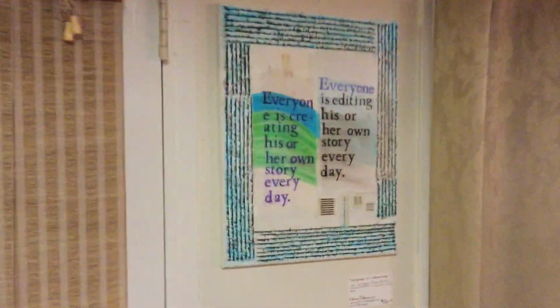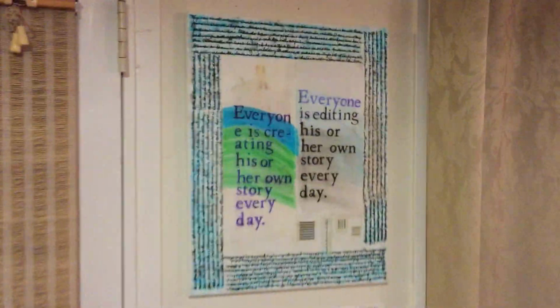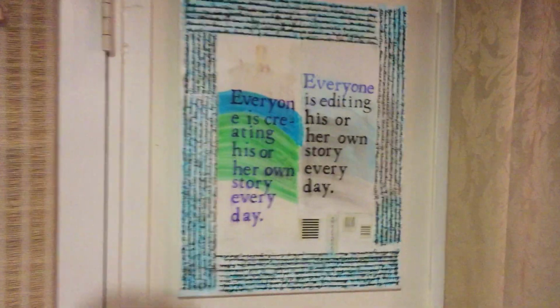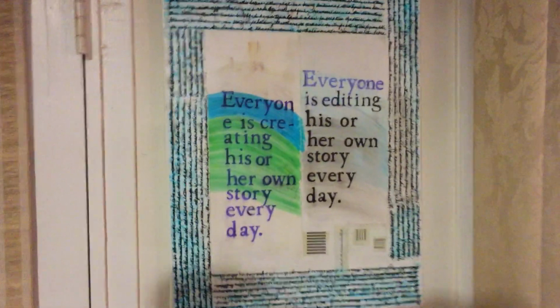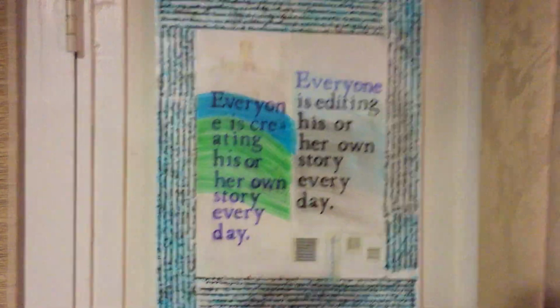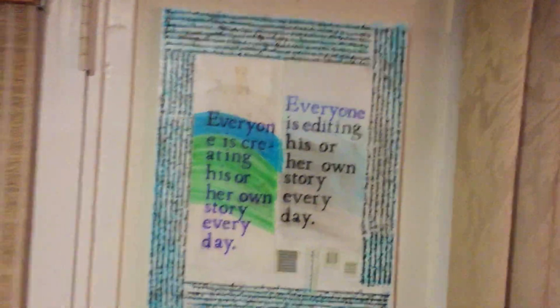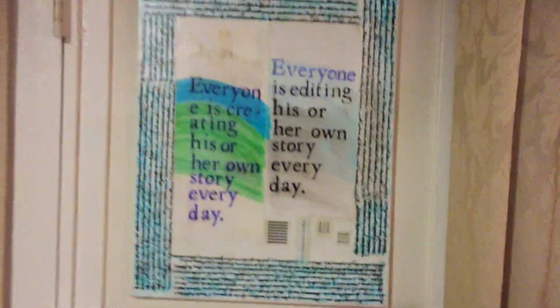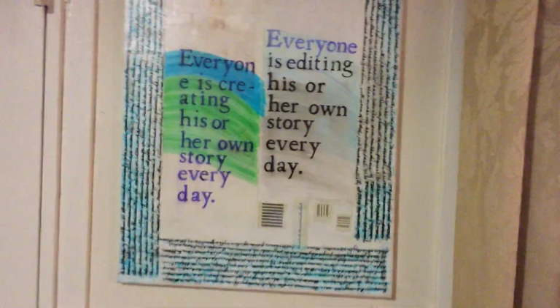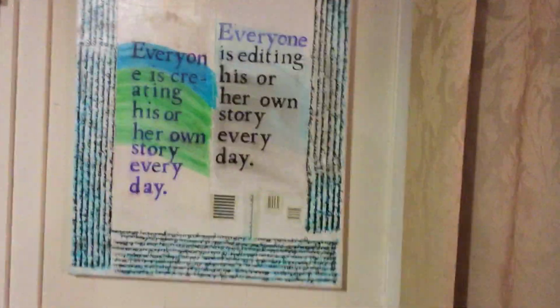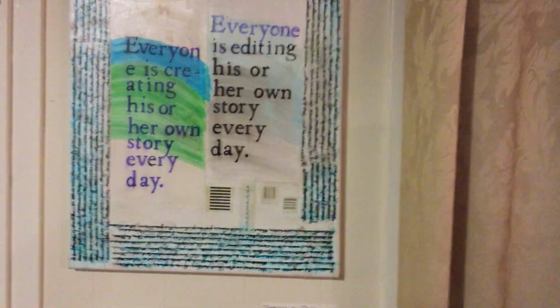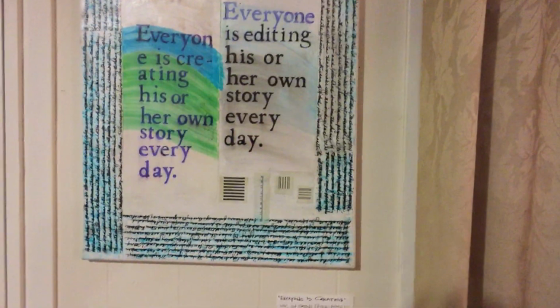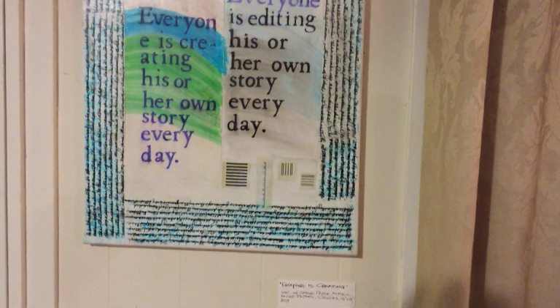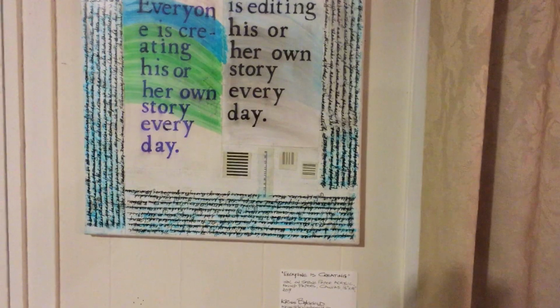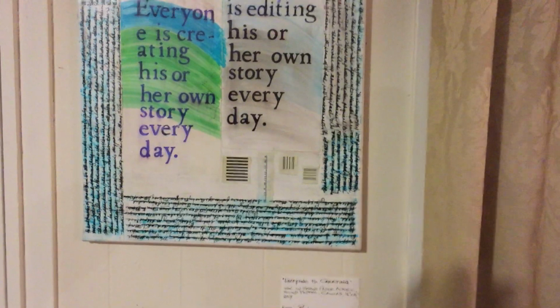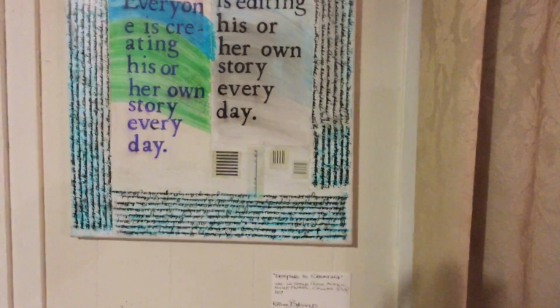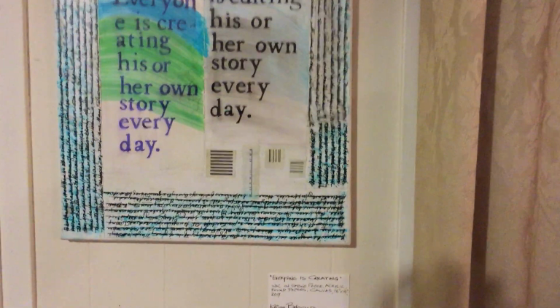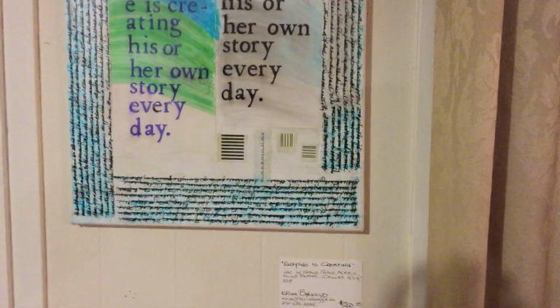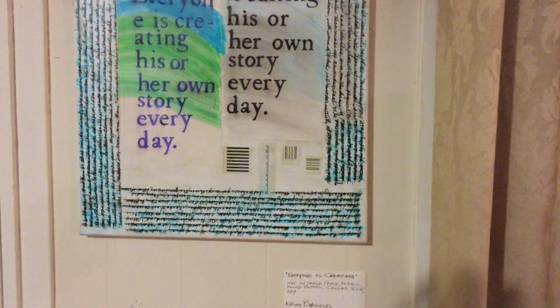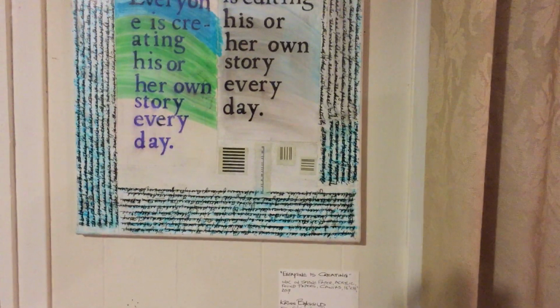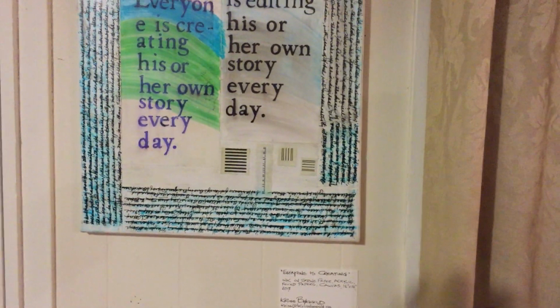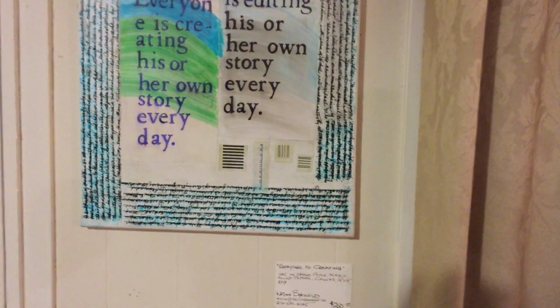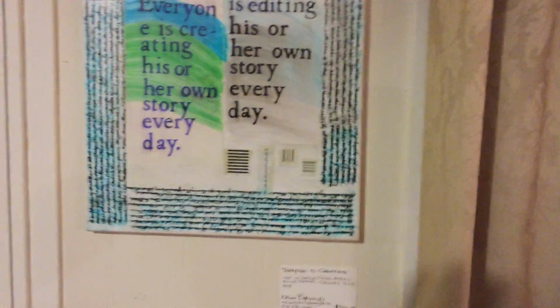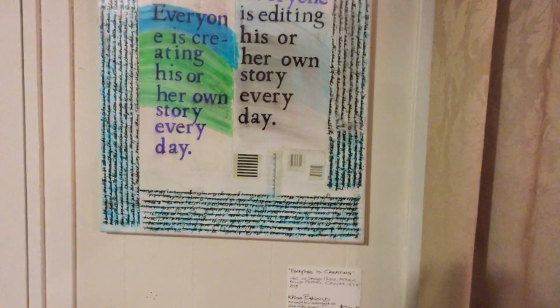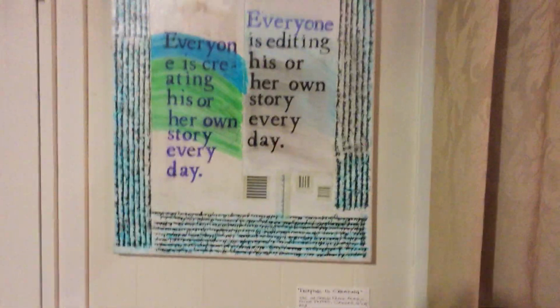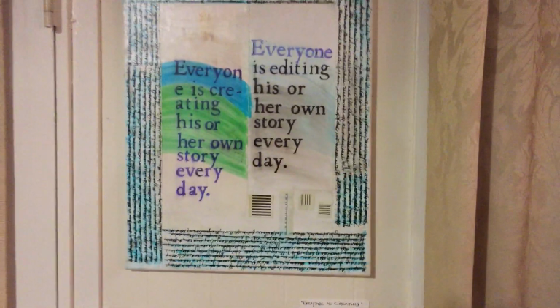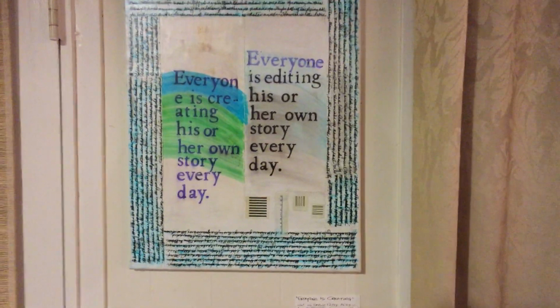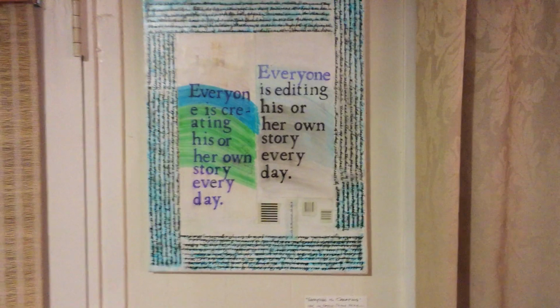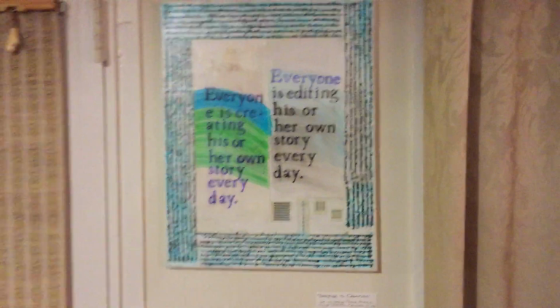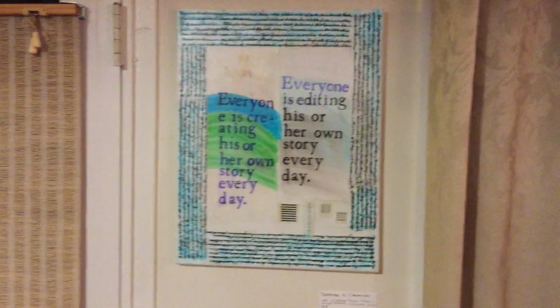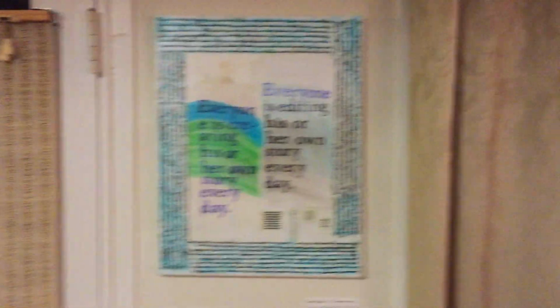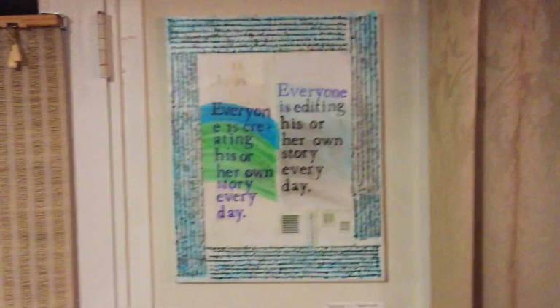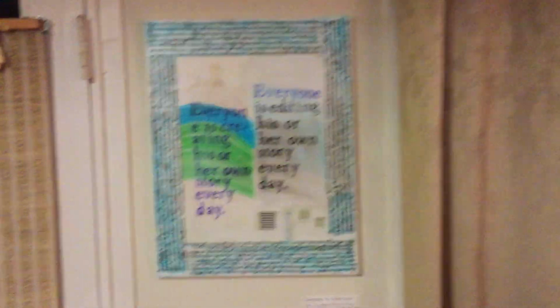And here's — everyone is creating — it's basically ink on stone paper, acrylic, and found papers that she's used to make this piece.